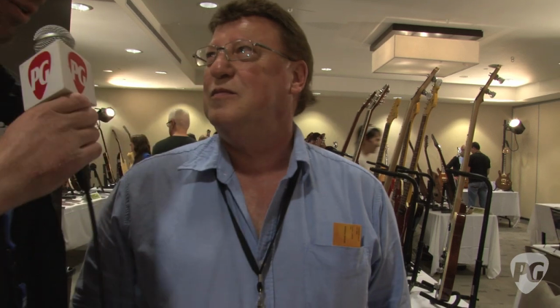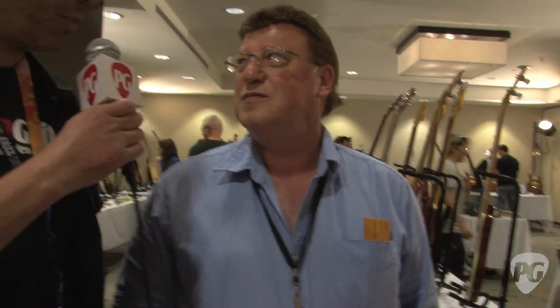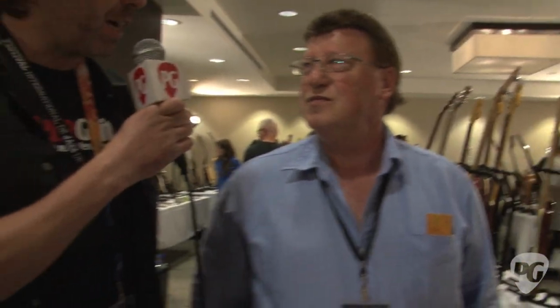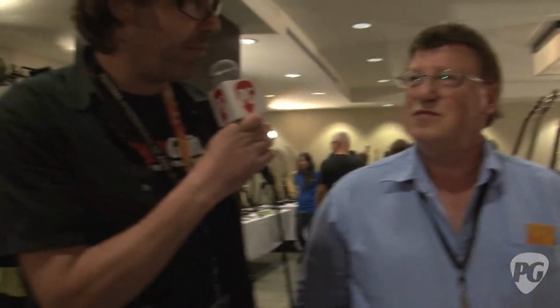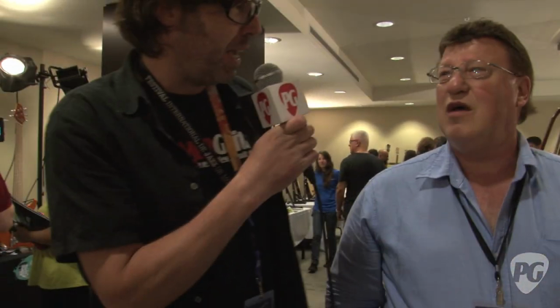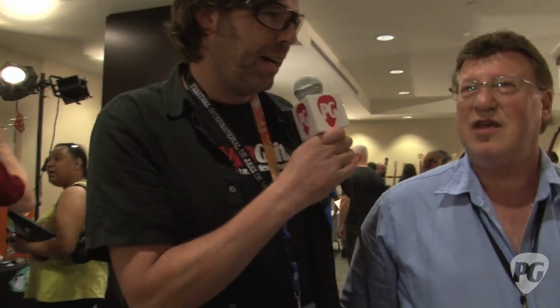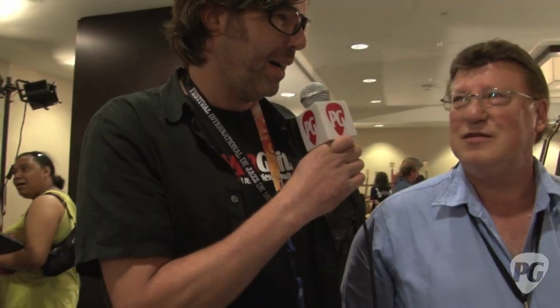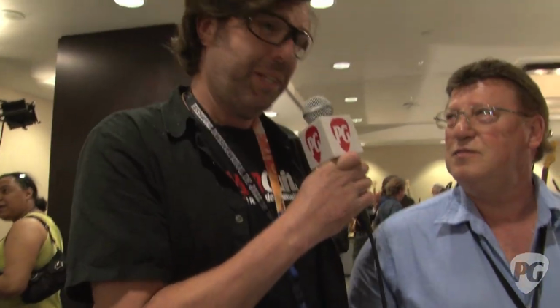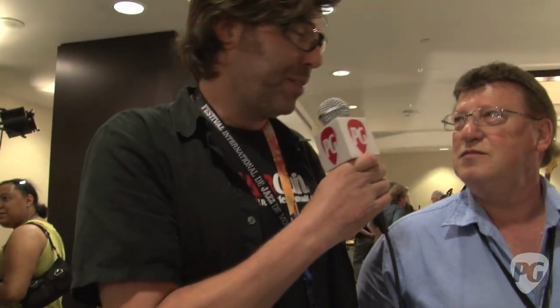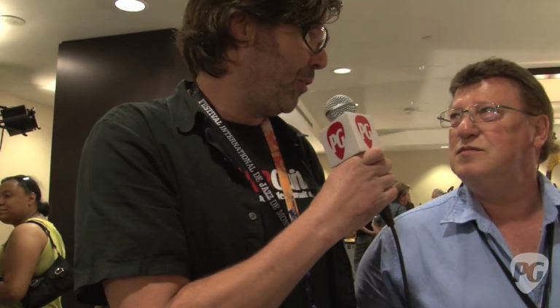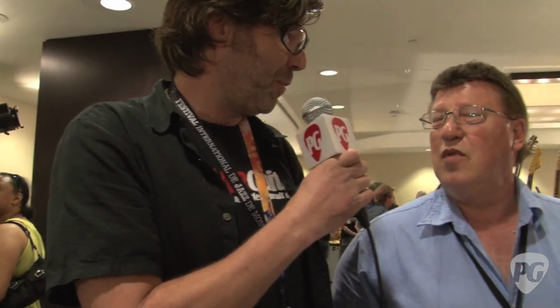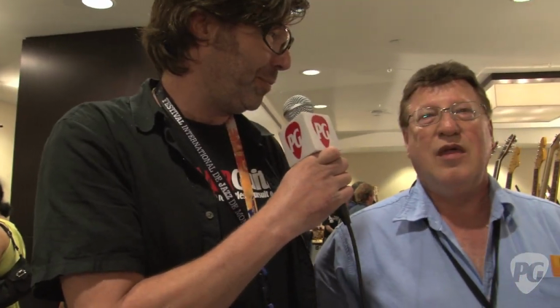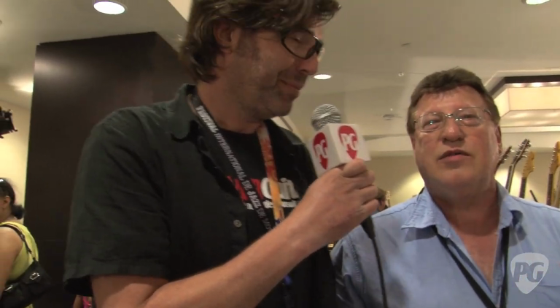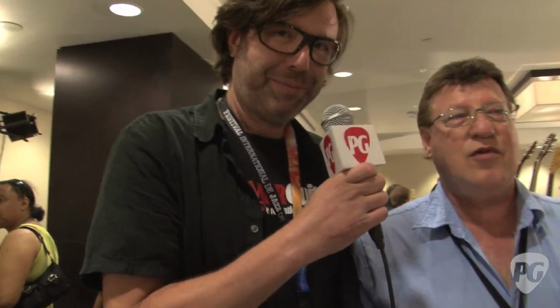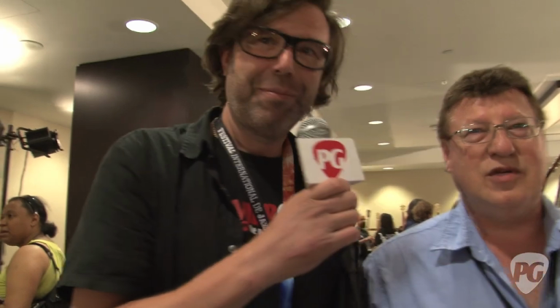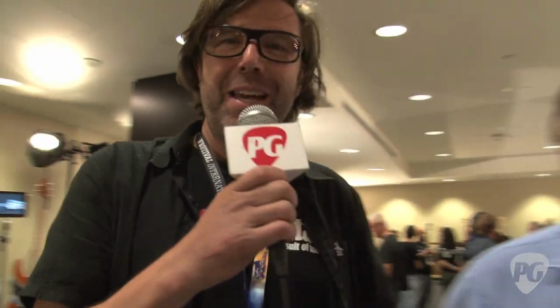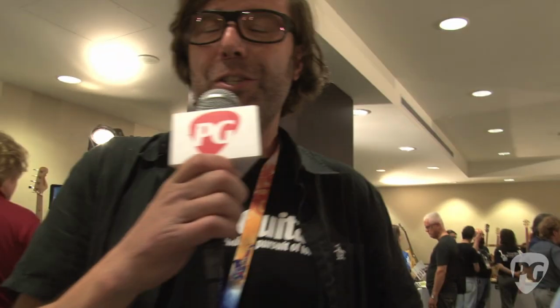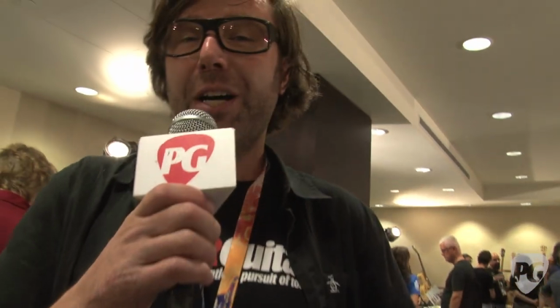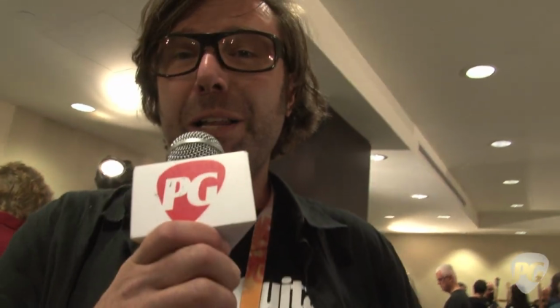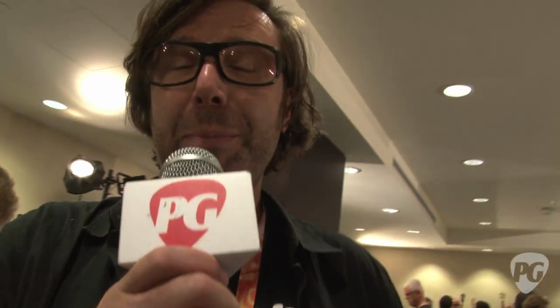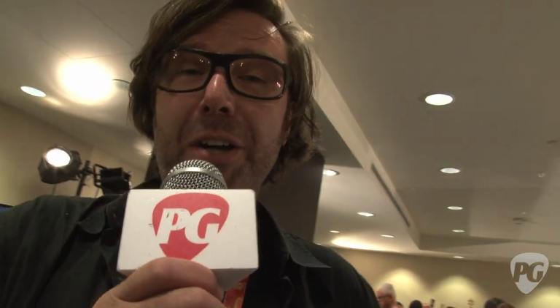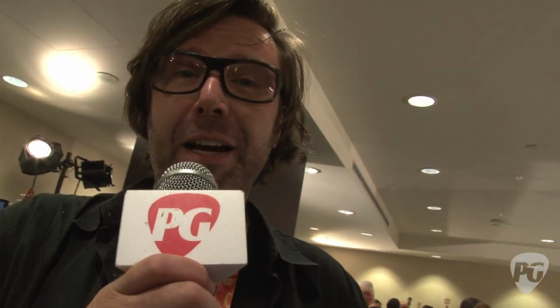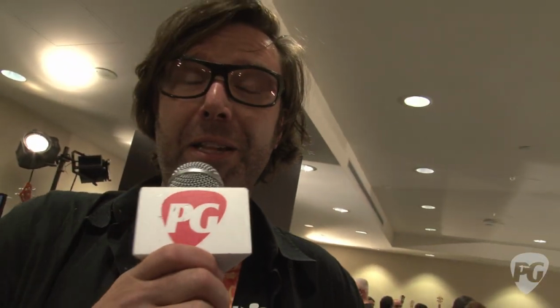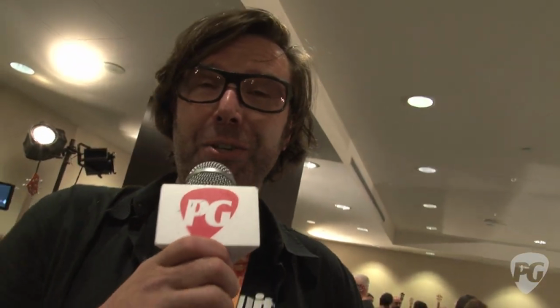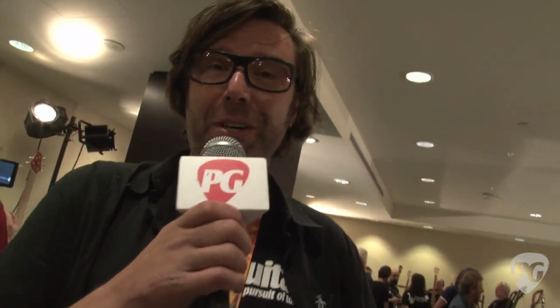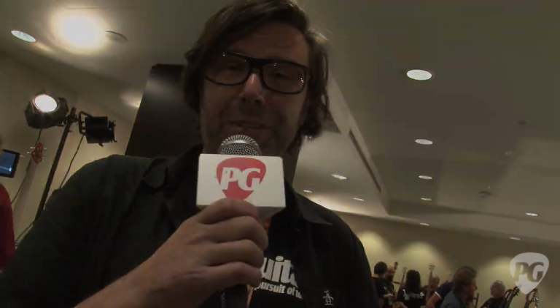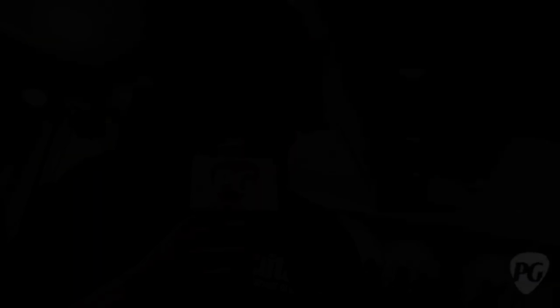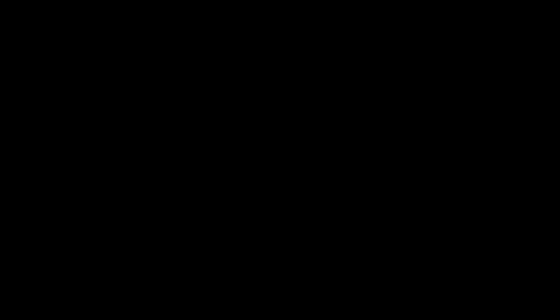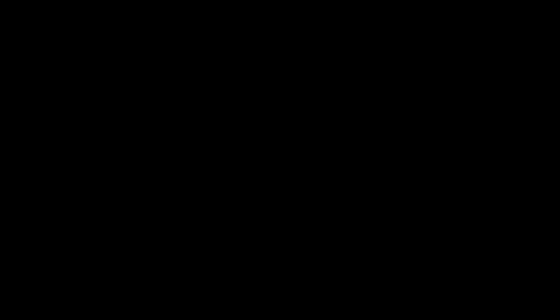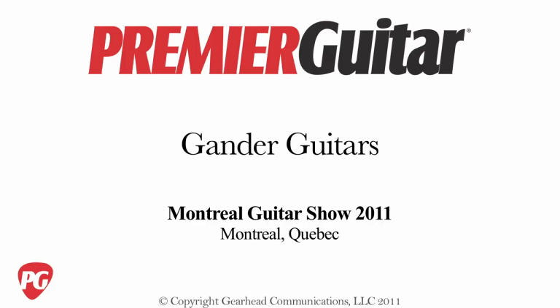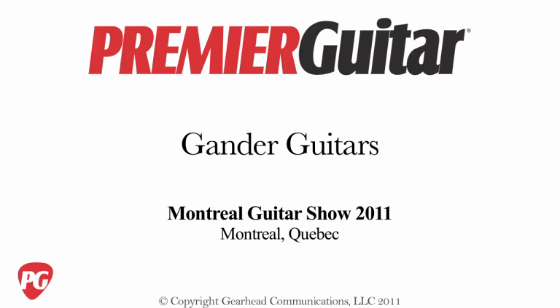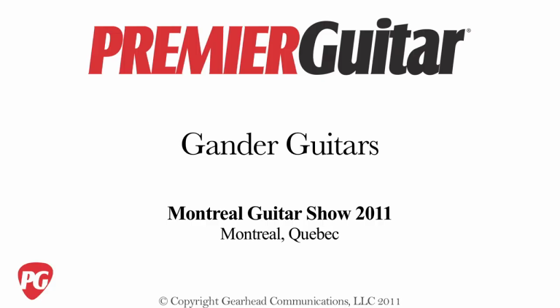Cool. Well, thanks for your time, Ray. Some beautiful instruments for sure. Oh, thank you very much. This is Rich Ostweiler with PremiereGuitar.com at the Montreal Guitar Show.